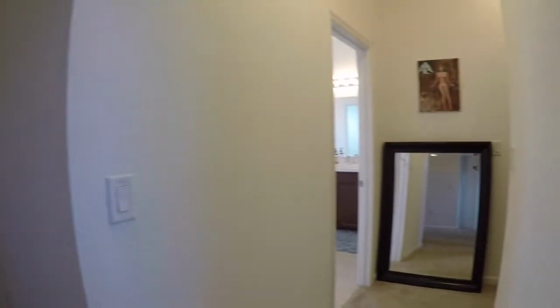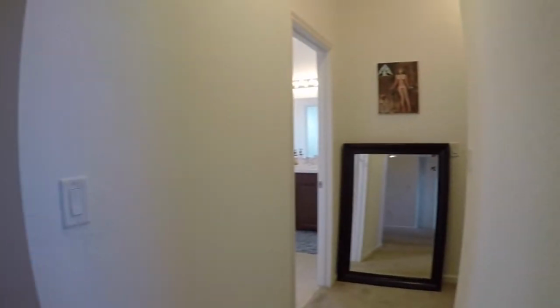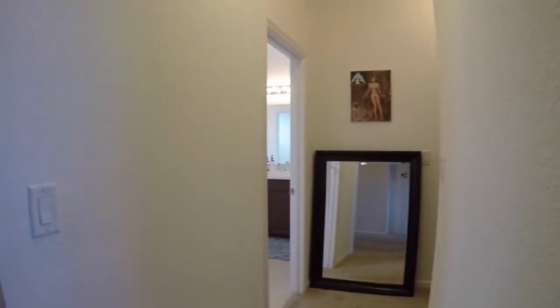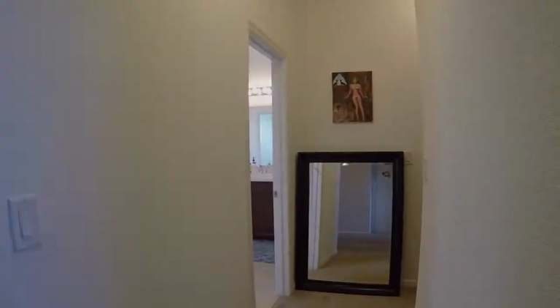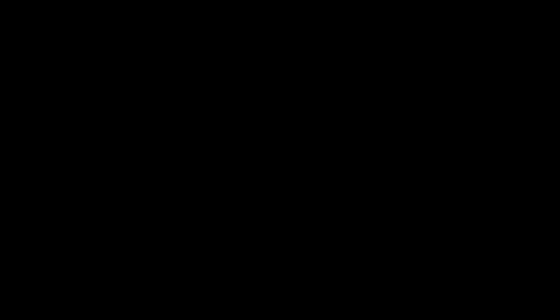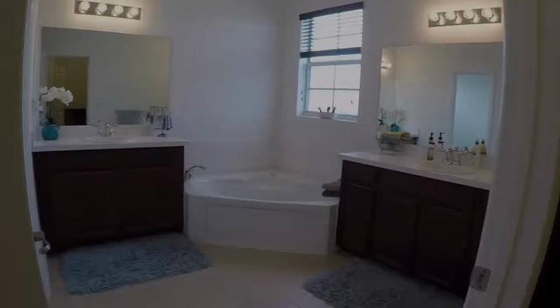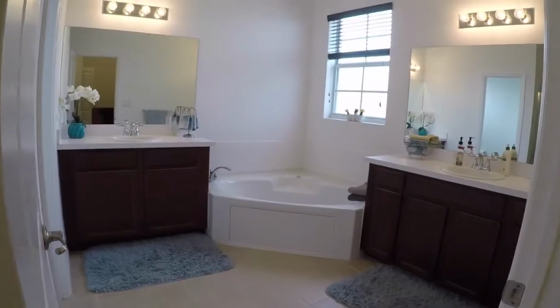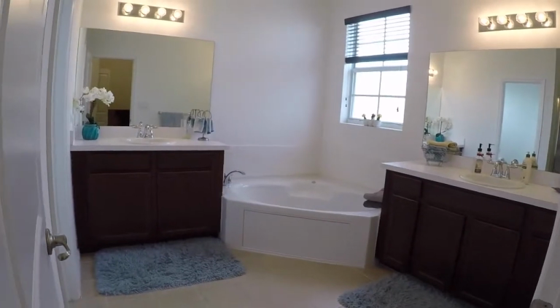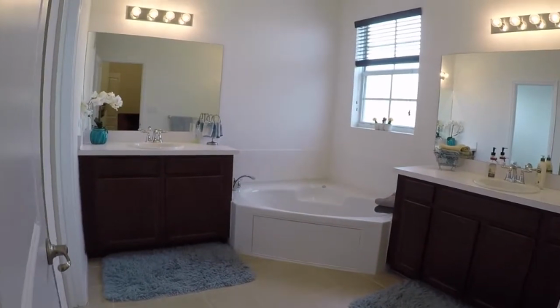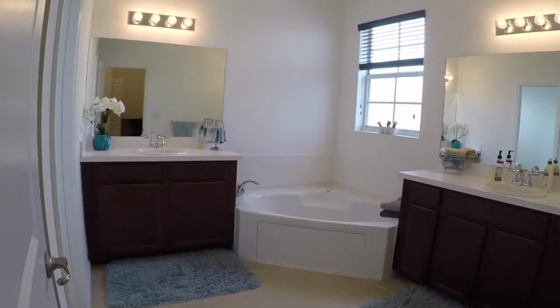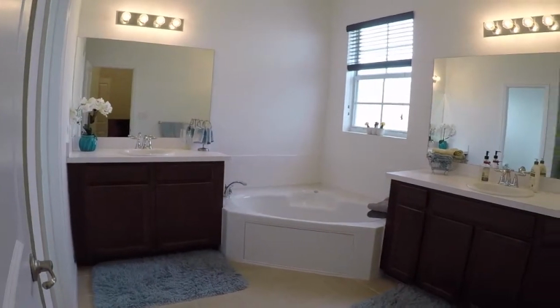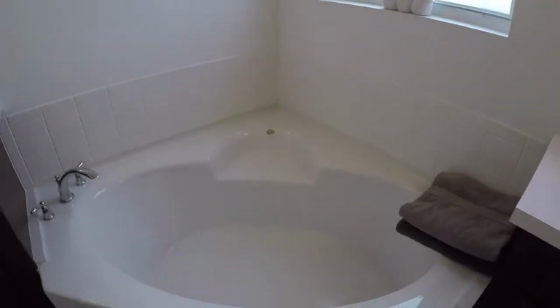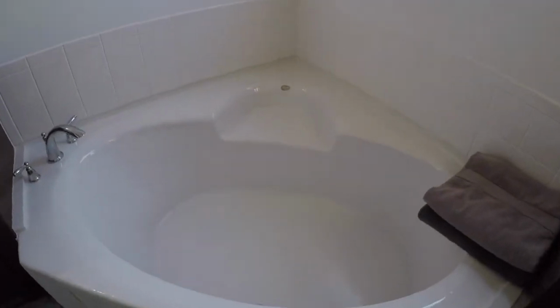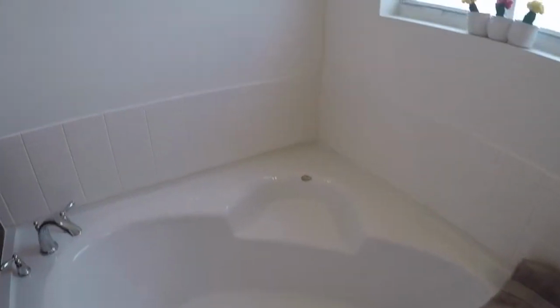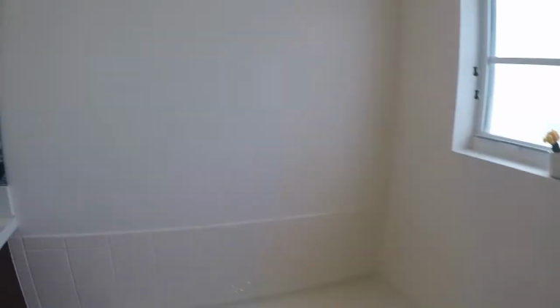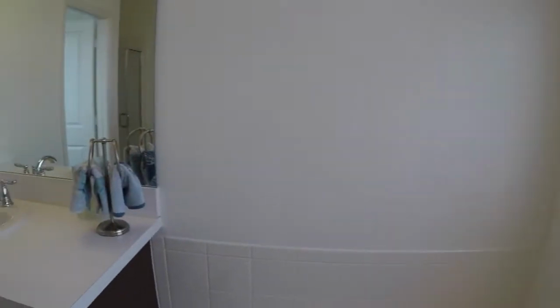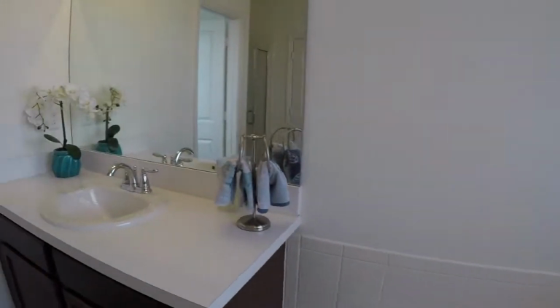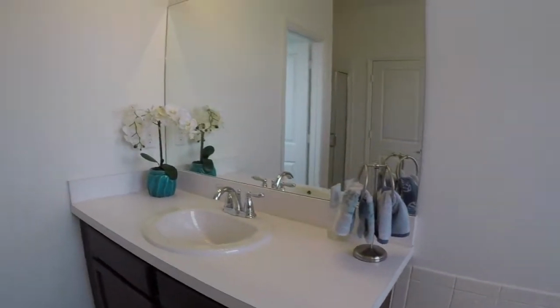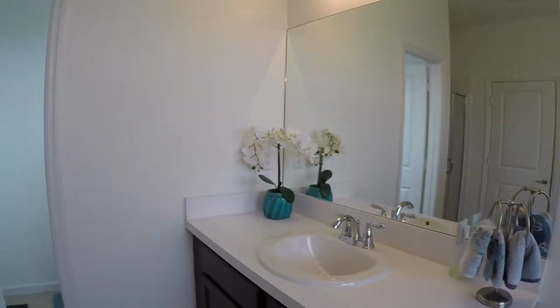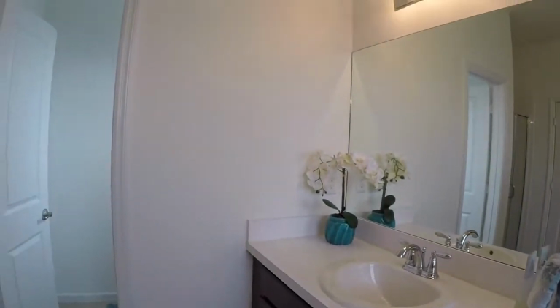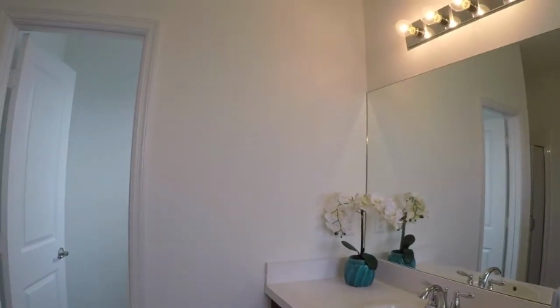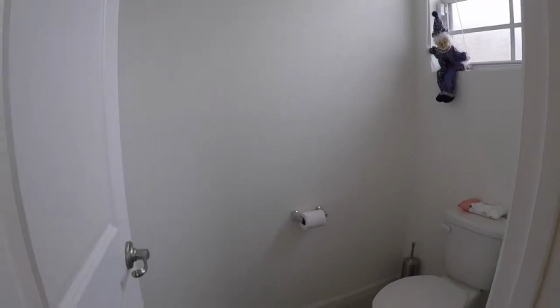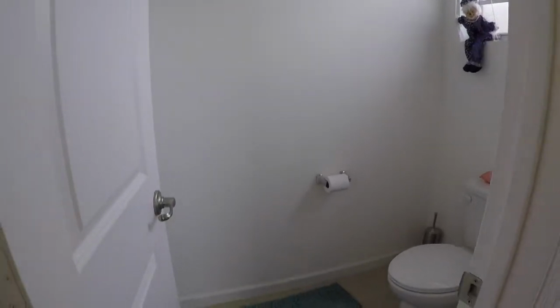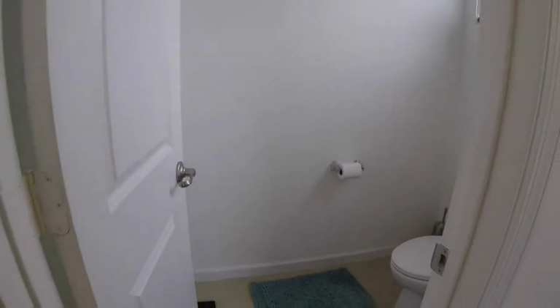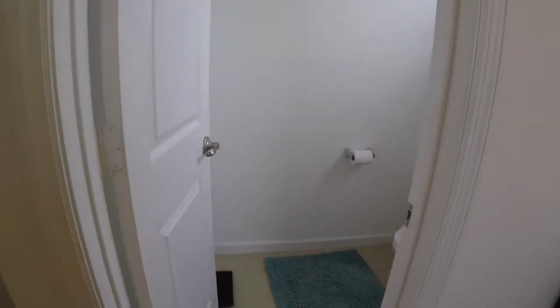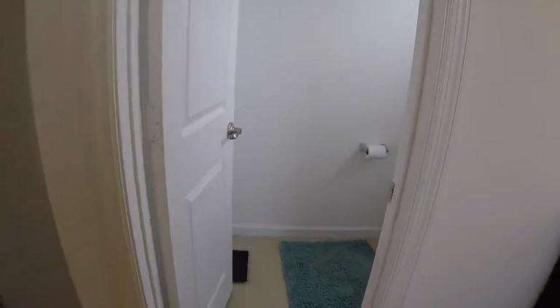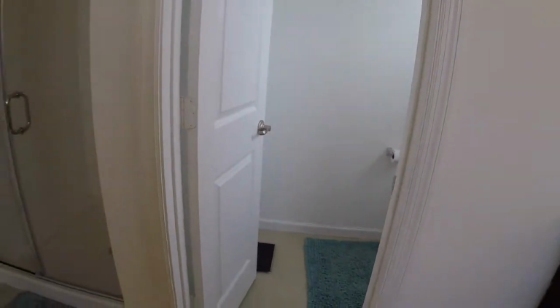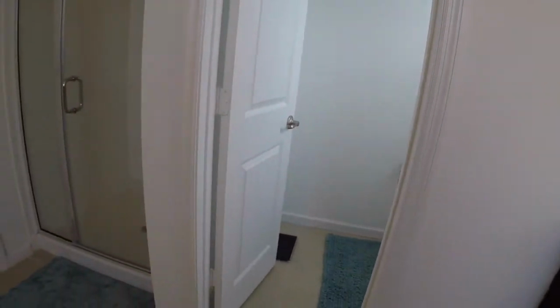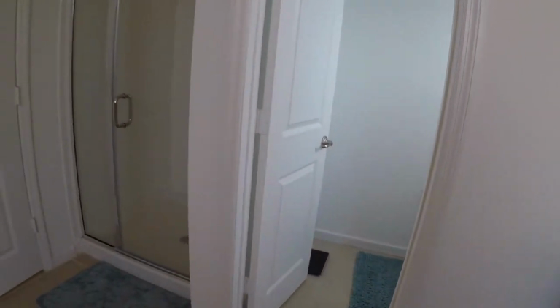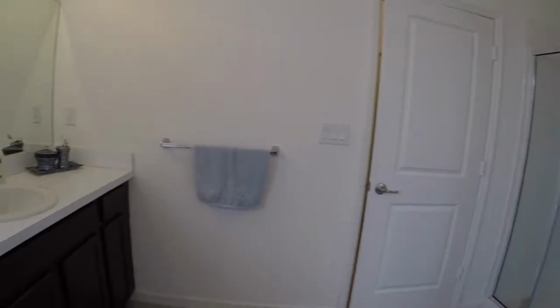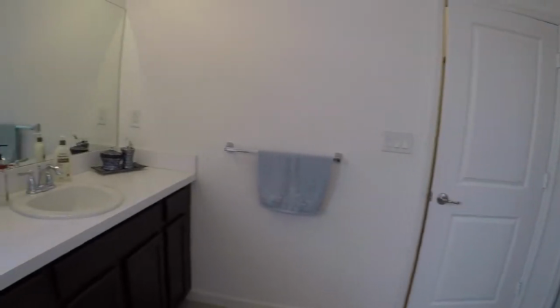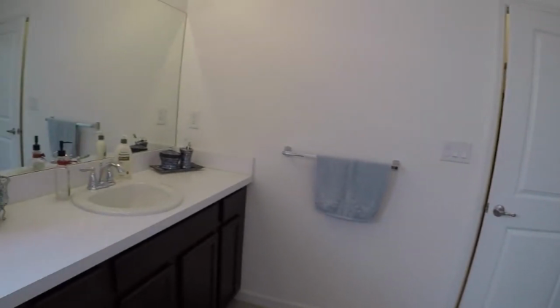The master bath offers two vanities, two sinks, has a tub, a stand-up shower, and a private toilet room. Very spacious bathroom.